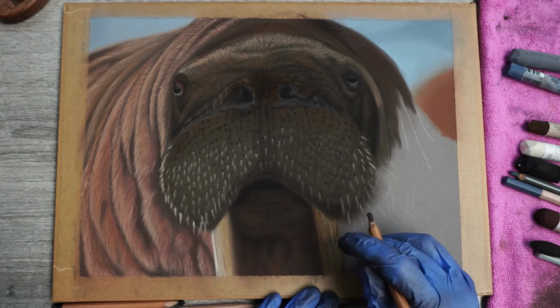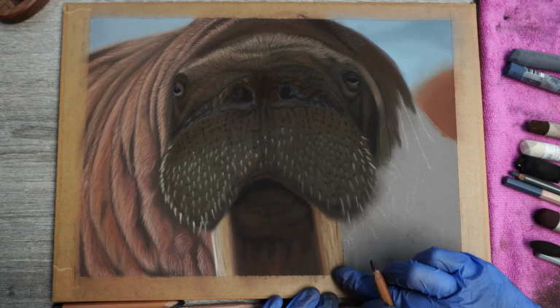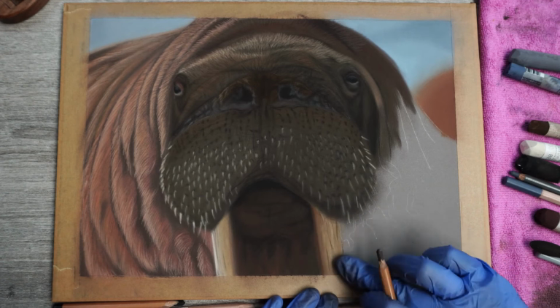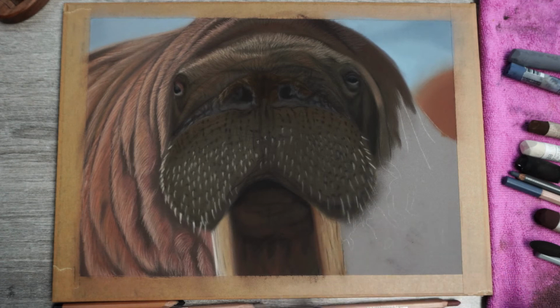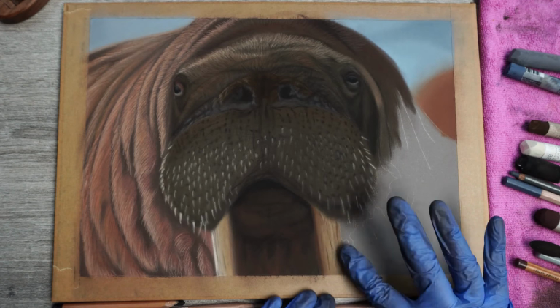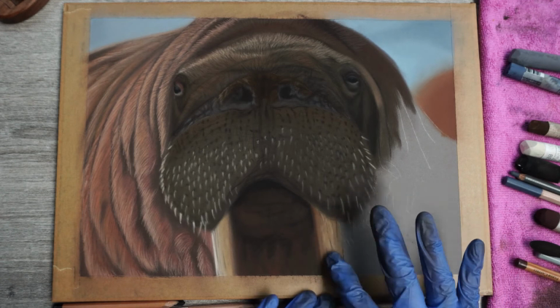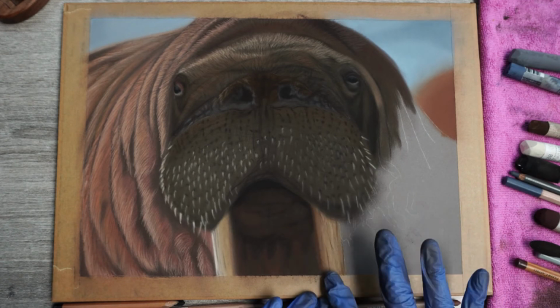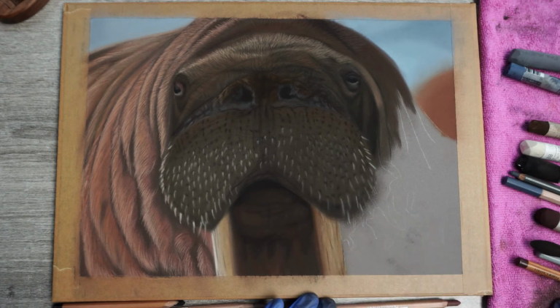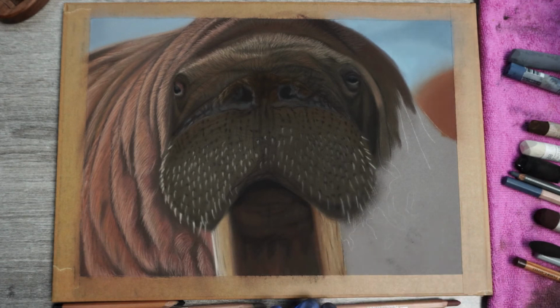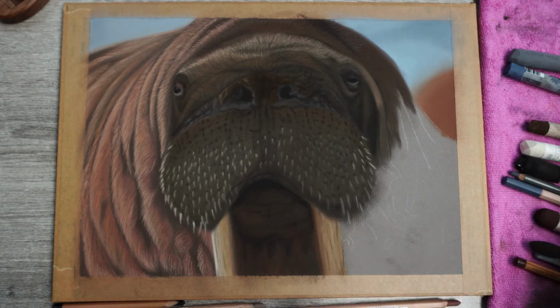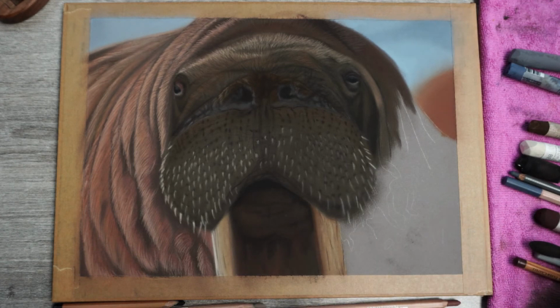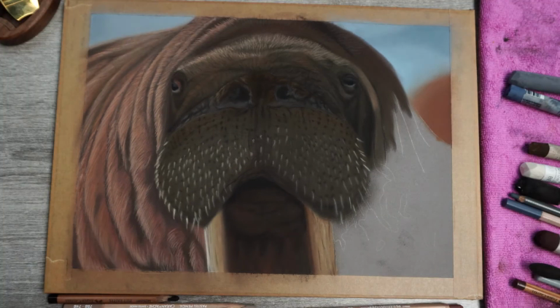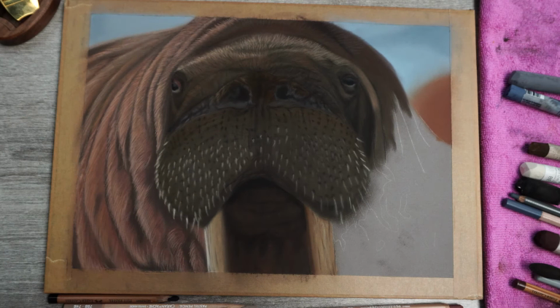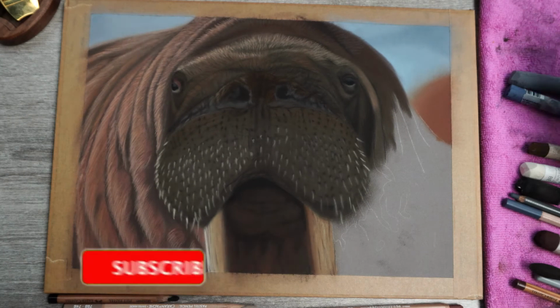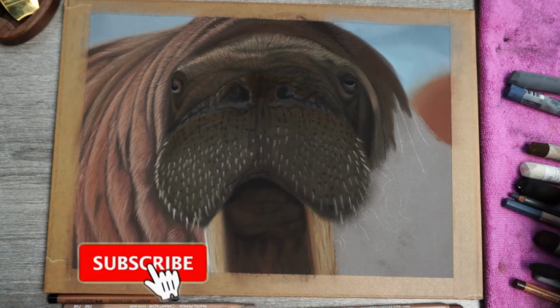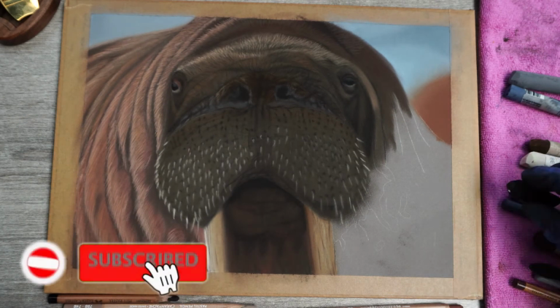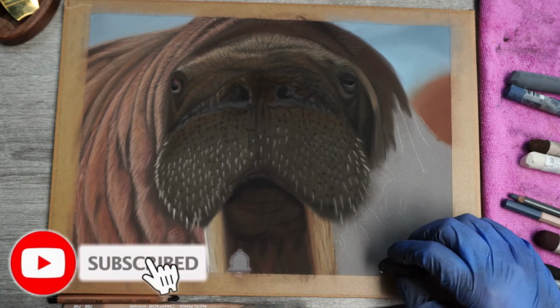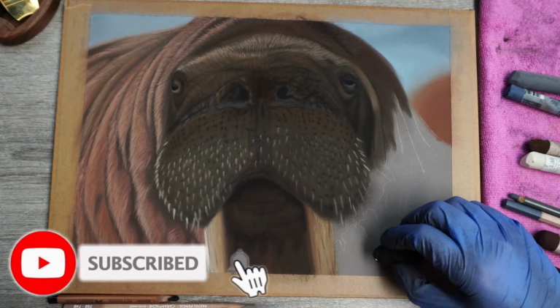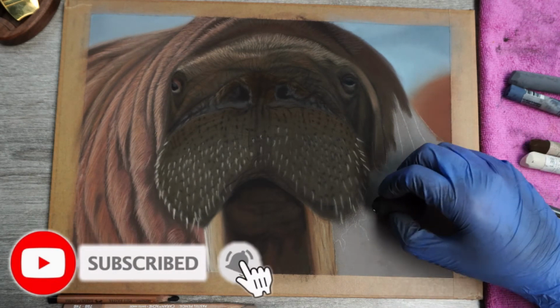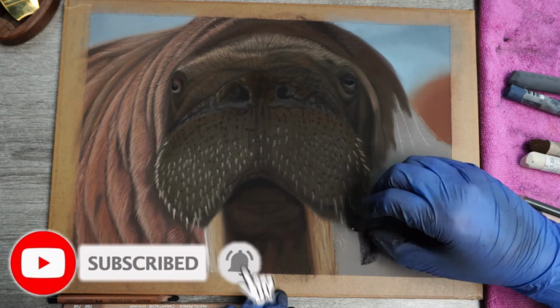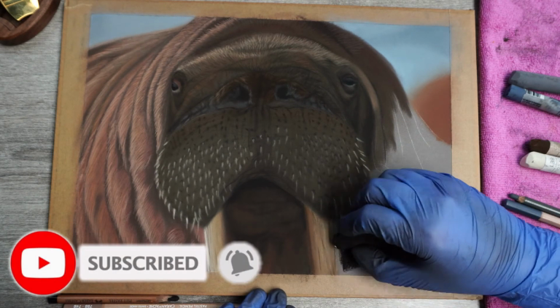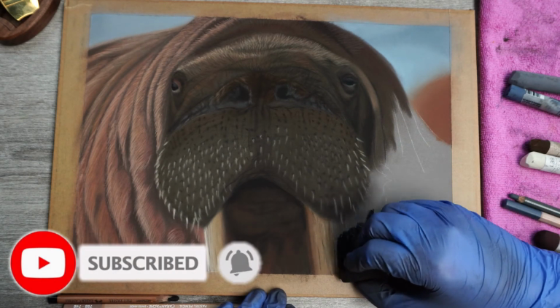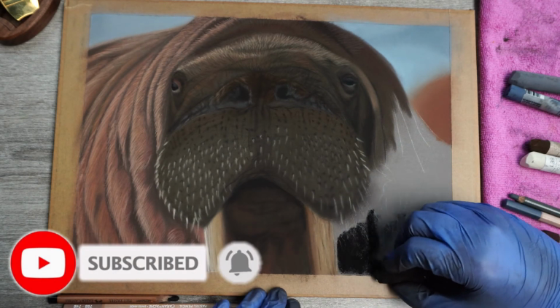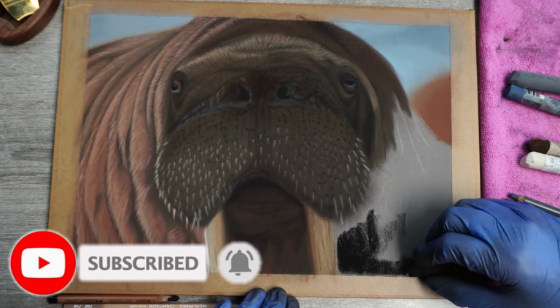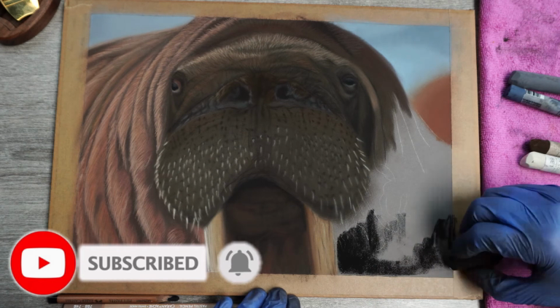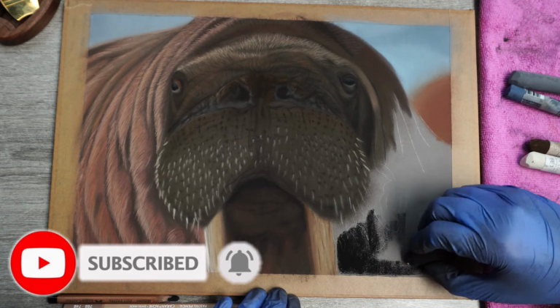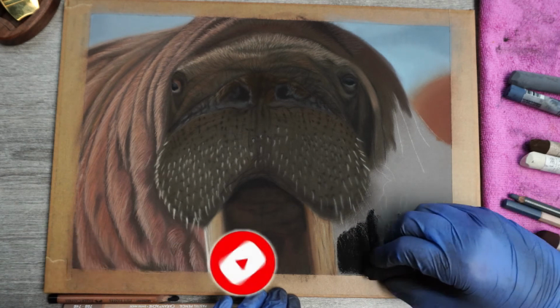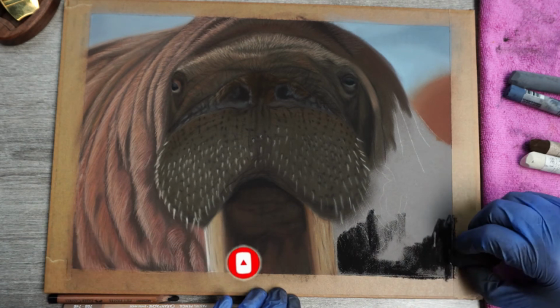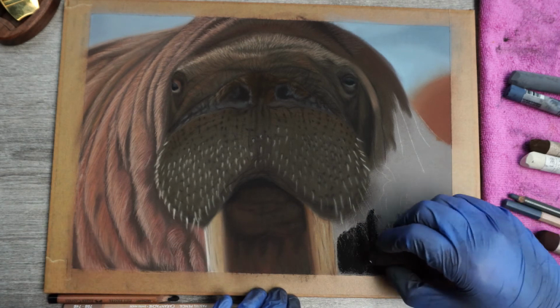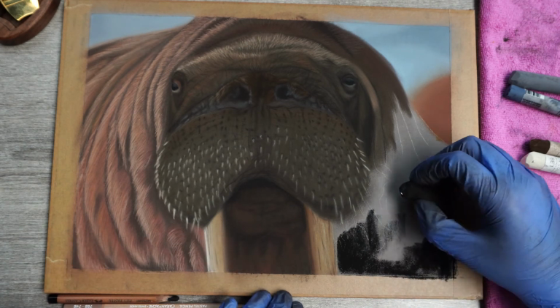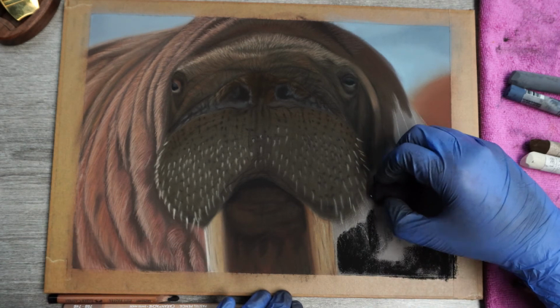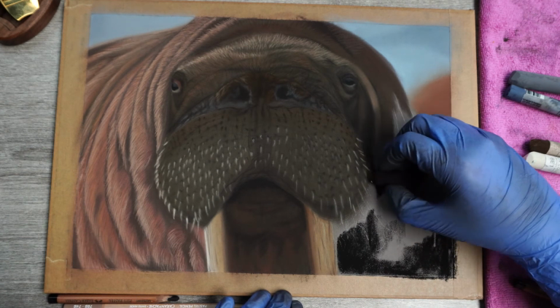And there you have it — this covers the most difficult parts of the walrus. If this has been helpful to you, make sure you show me your support by hitting that subscribe button. You'll get extra points if you hit the notification bell as well. You don't want to miss out on future videos now, do you?